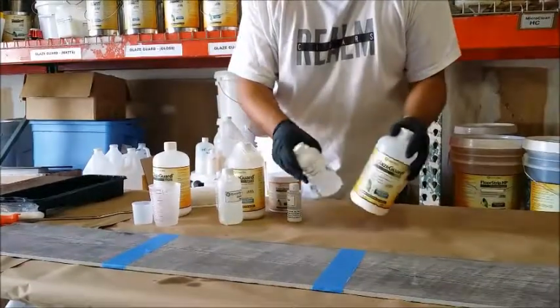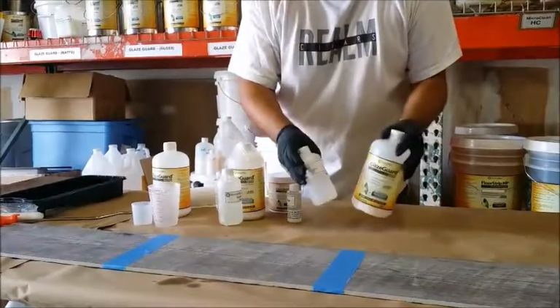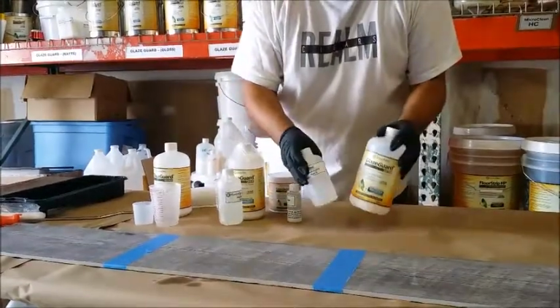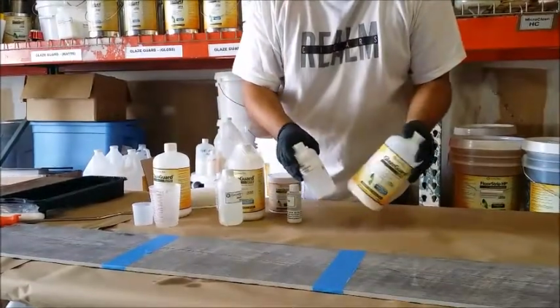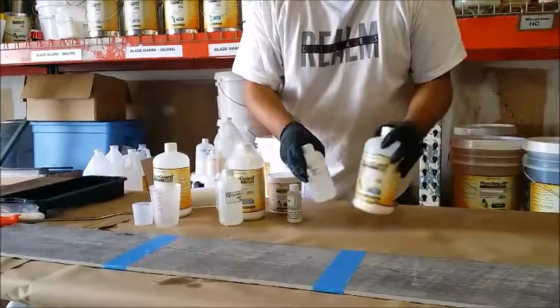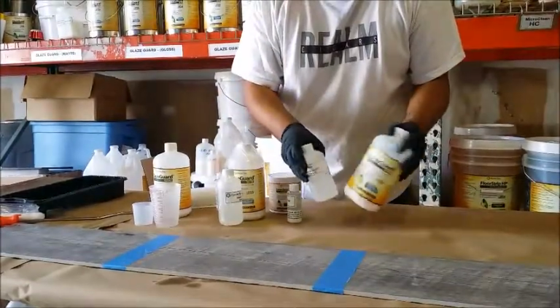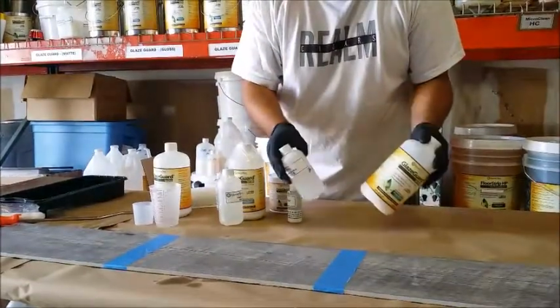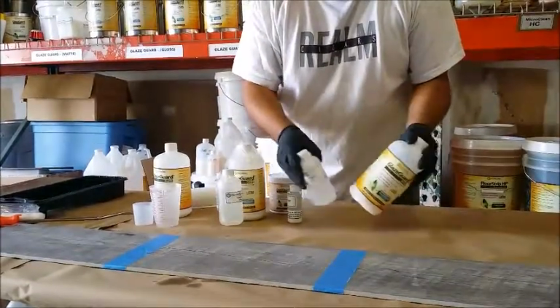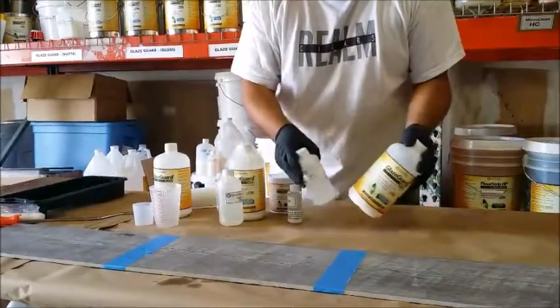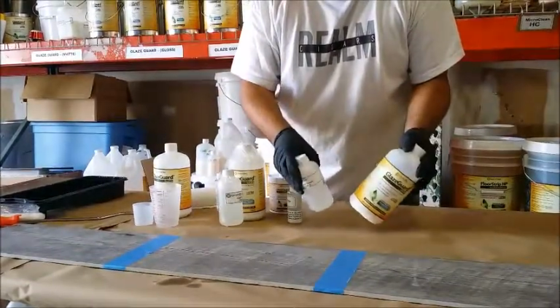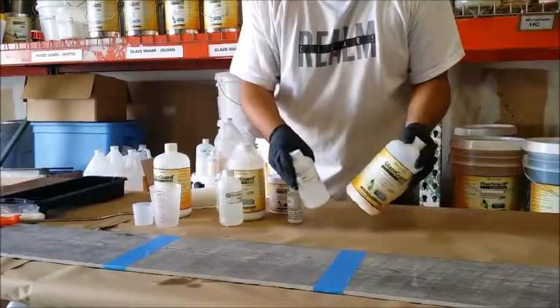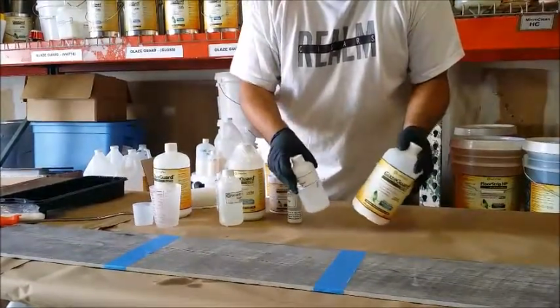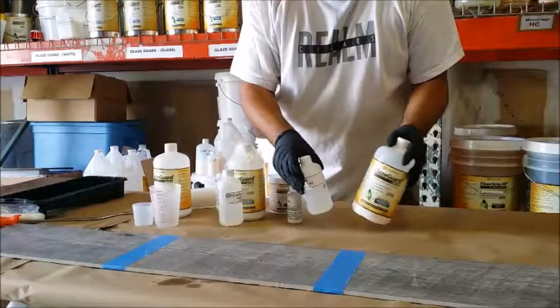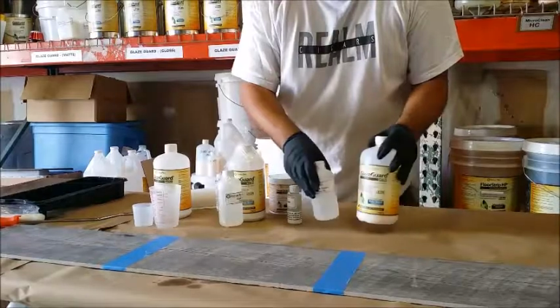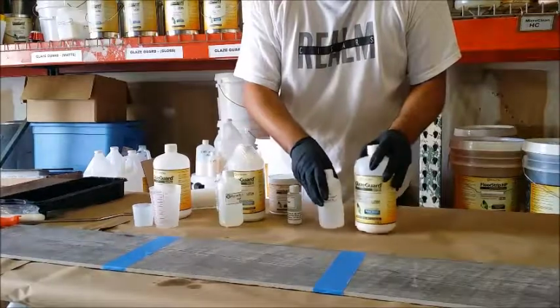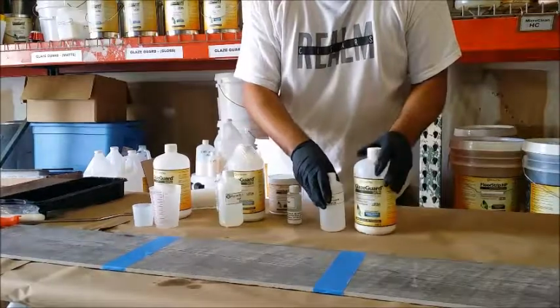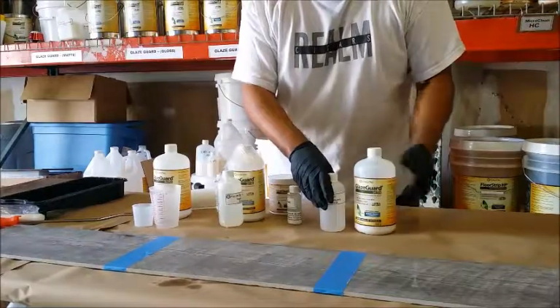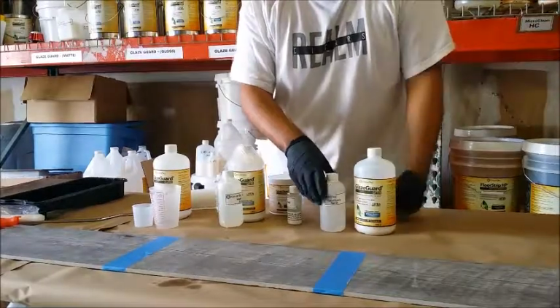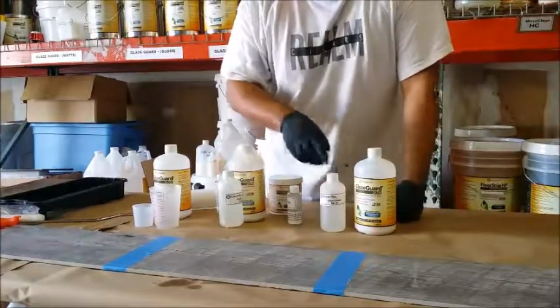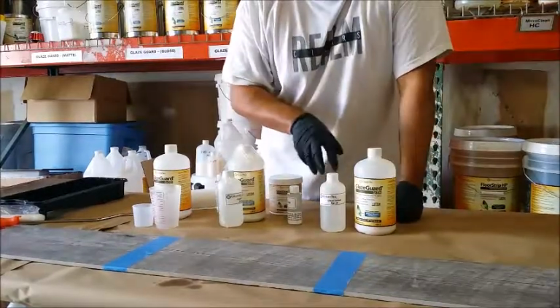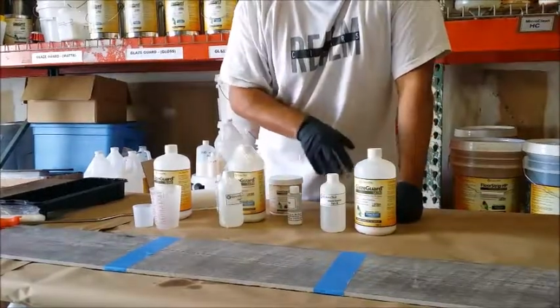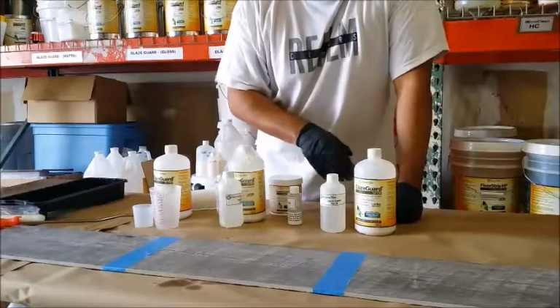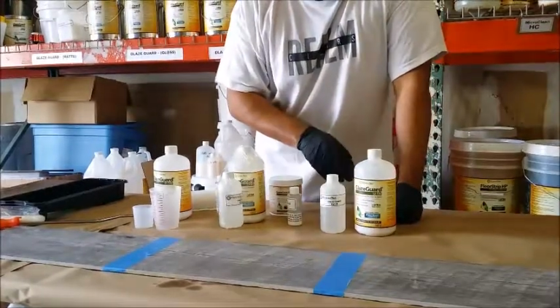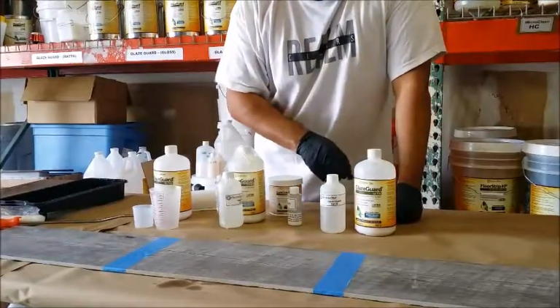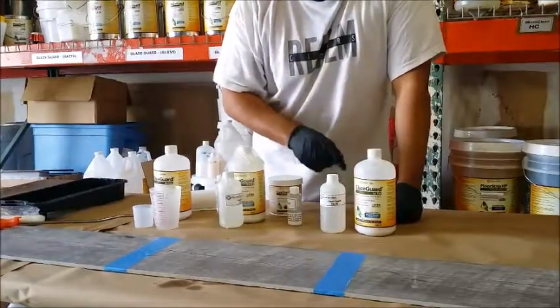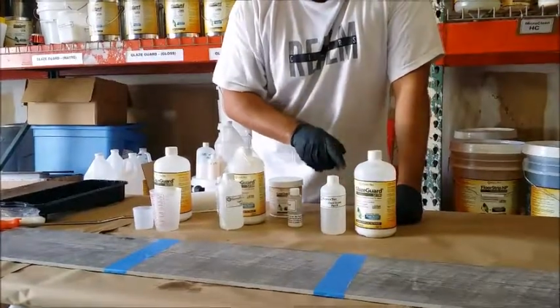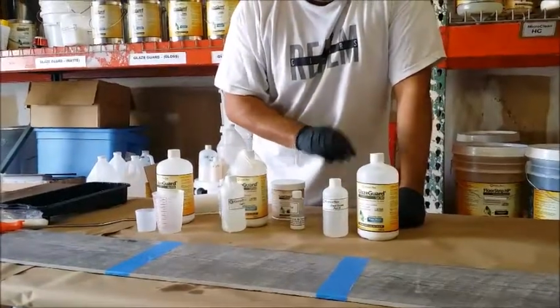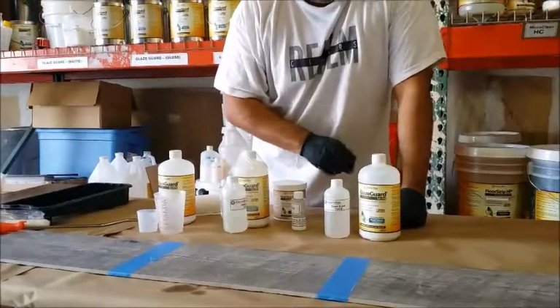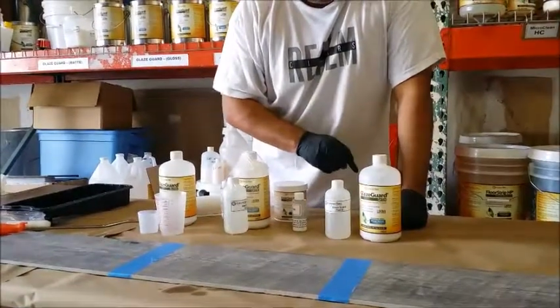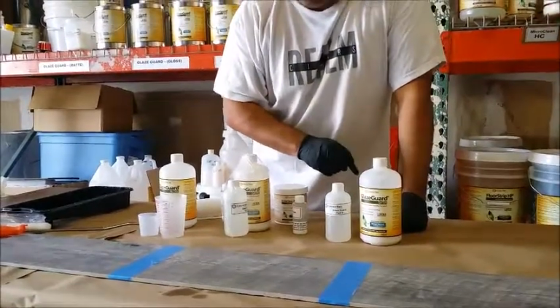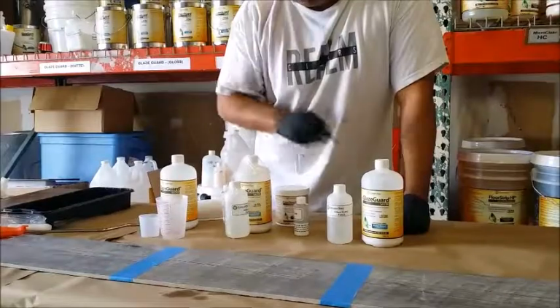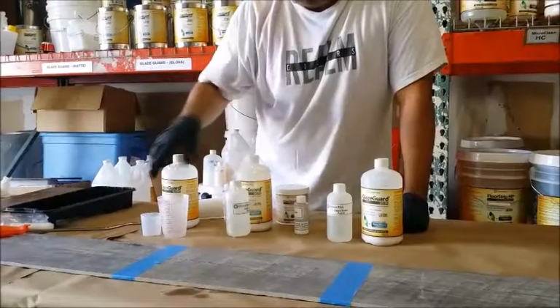This is a quart kit, which is enough to cover 100 to 150 square feet. The demonstration will show how to split this kit.